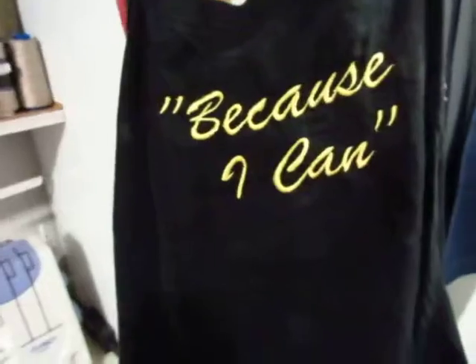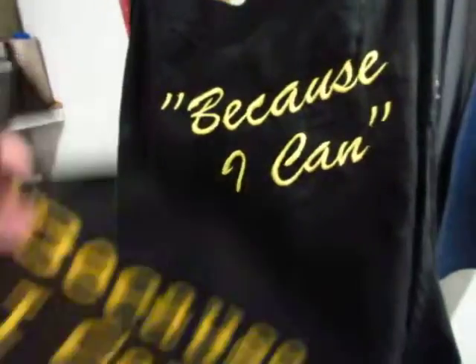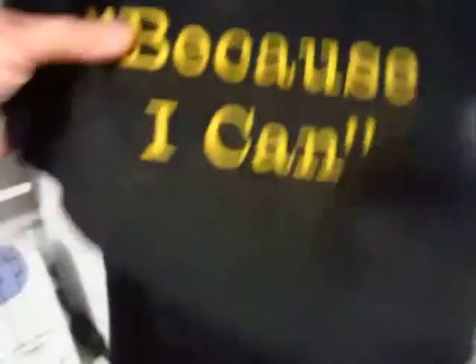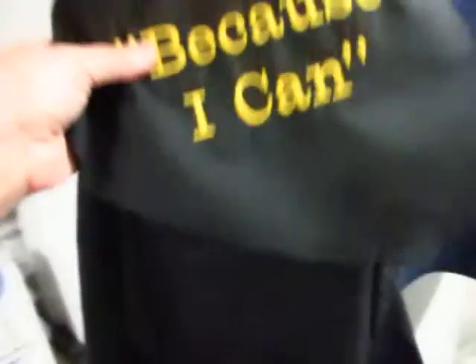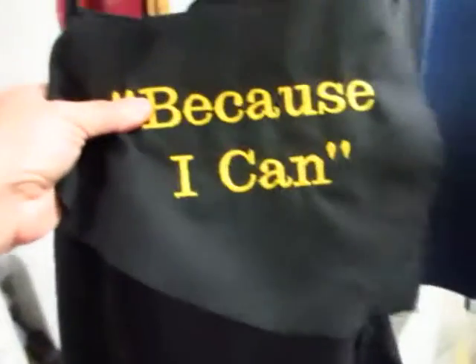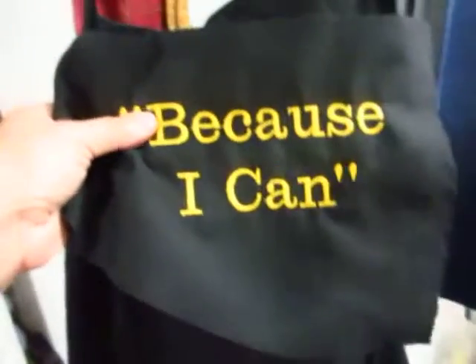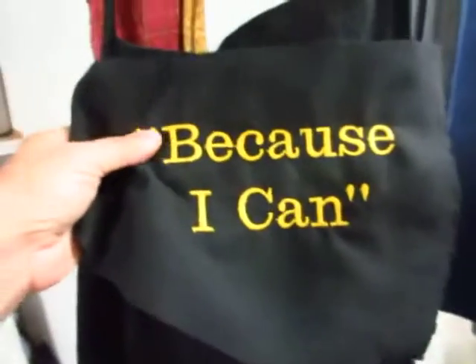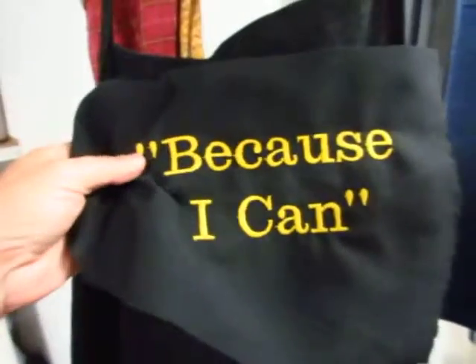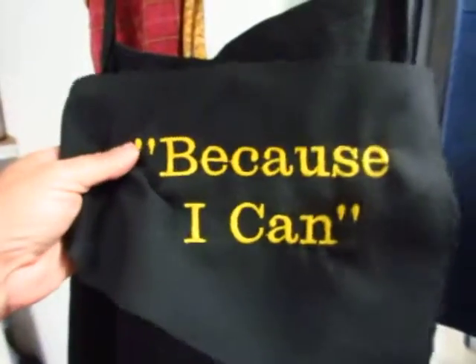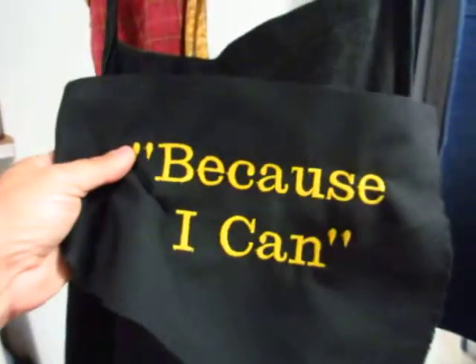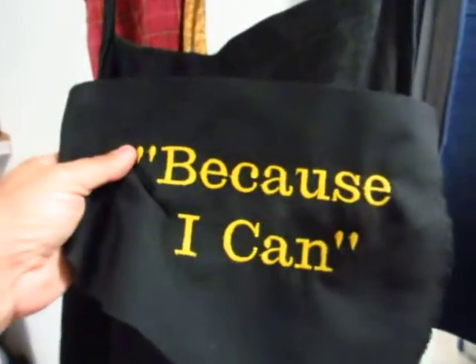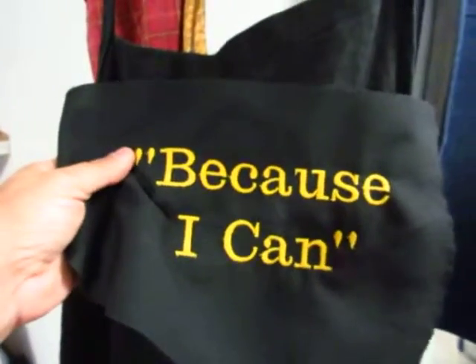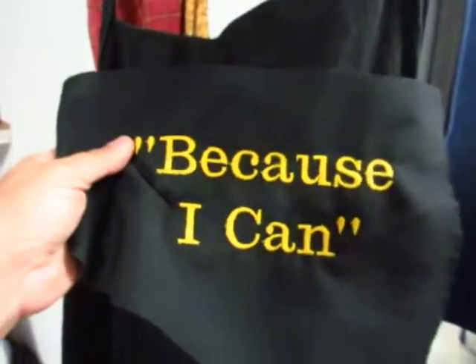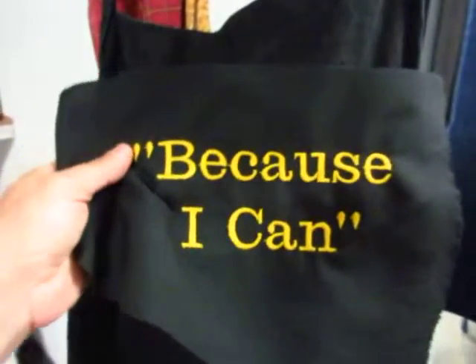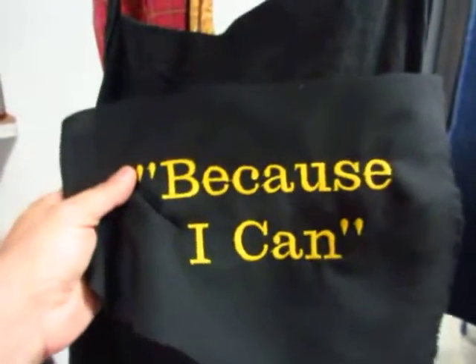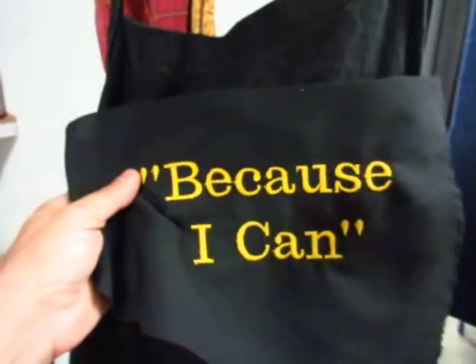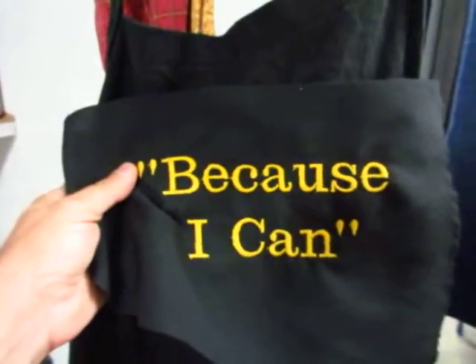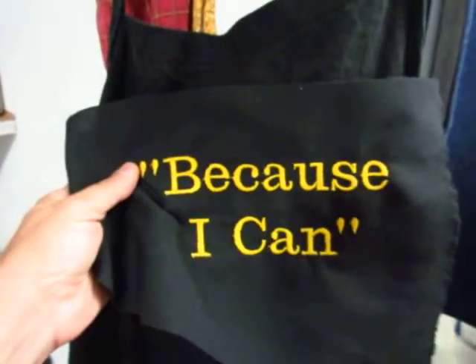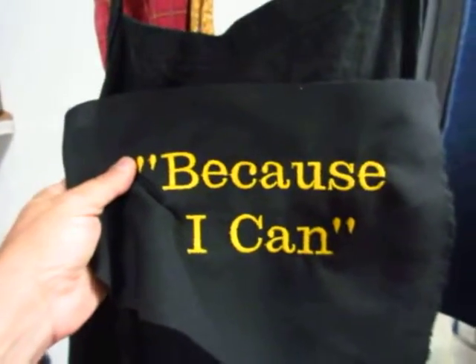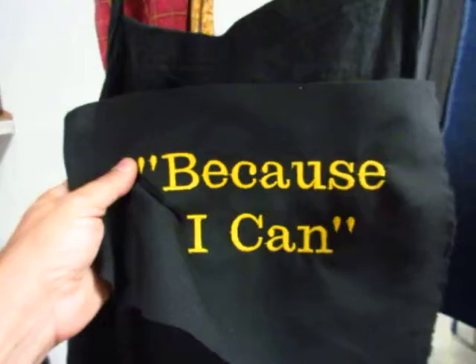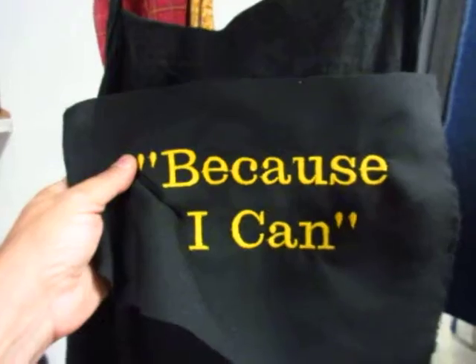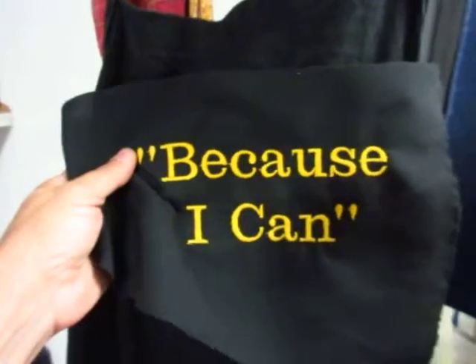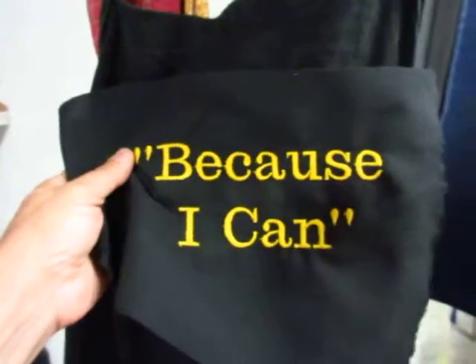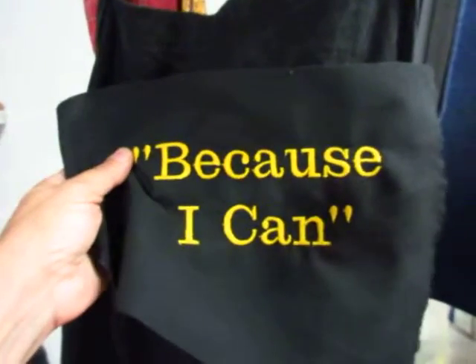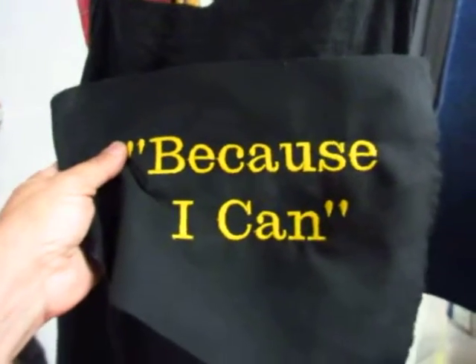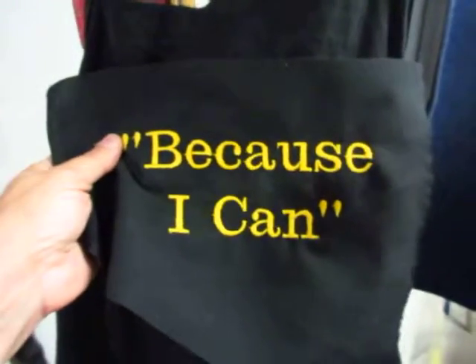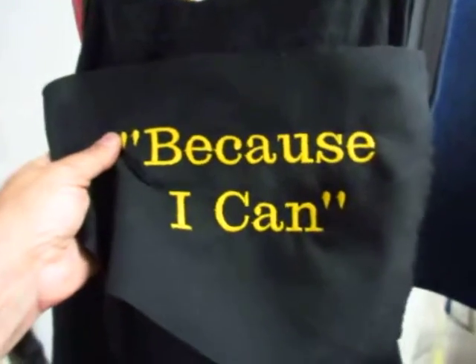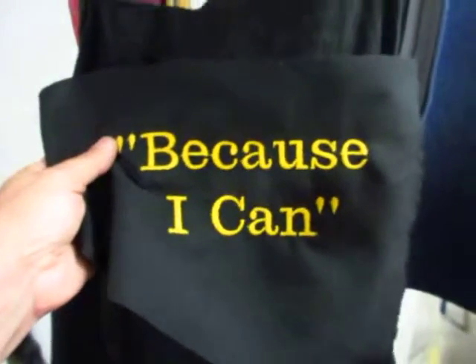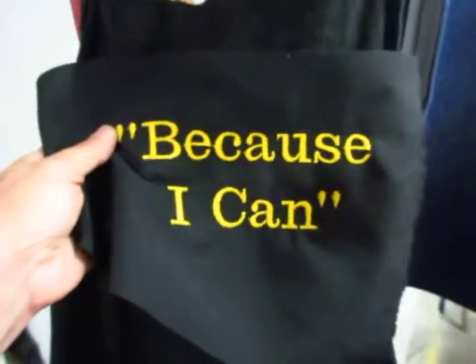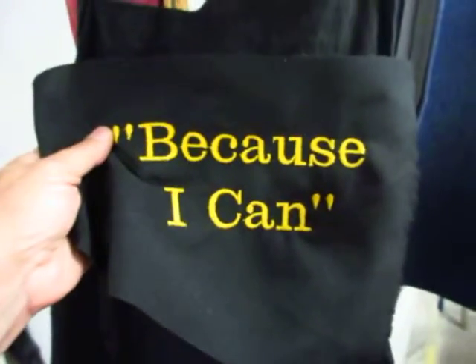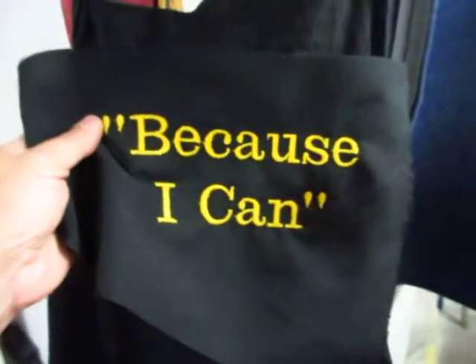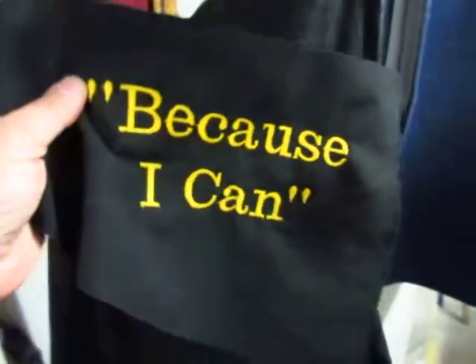And she wants block letters on there, so I have to make another one with those block letters, but I think that's gonna look real nice.